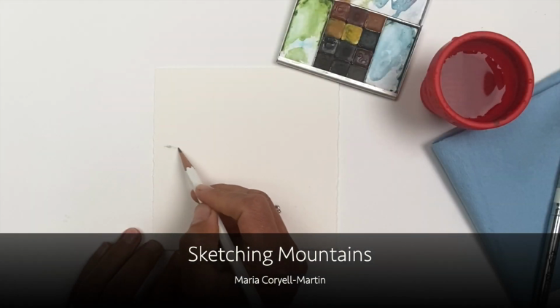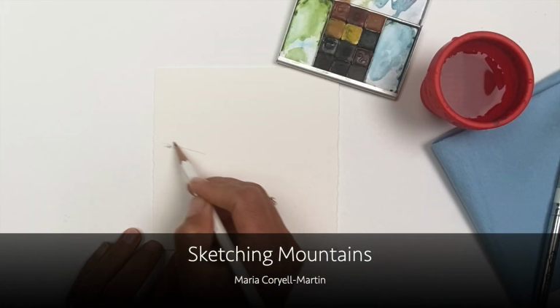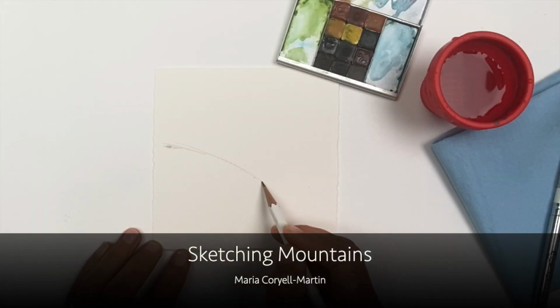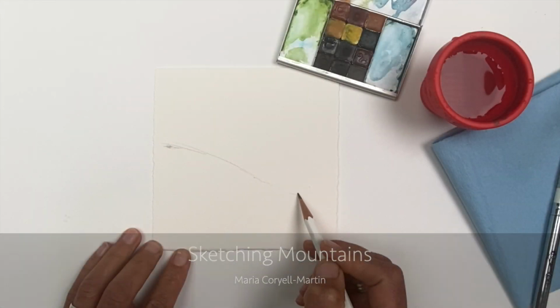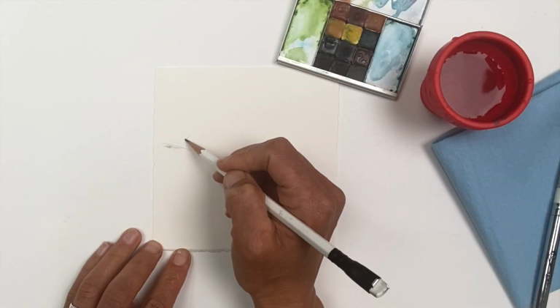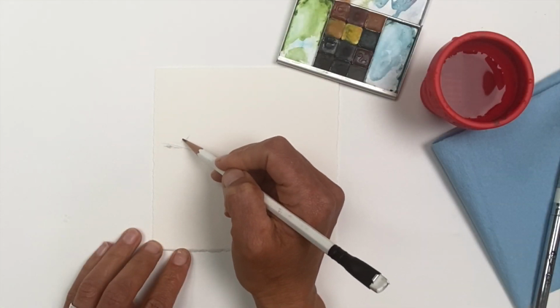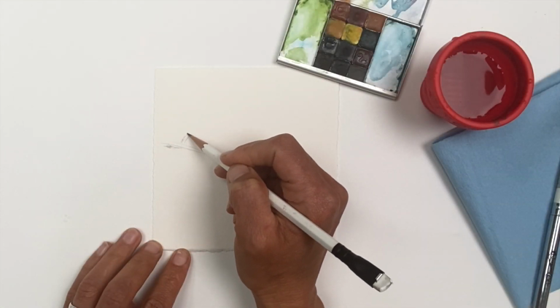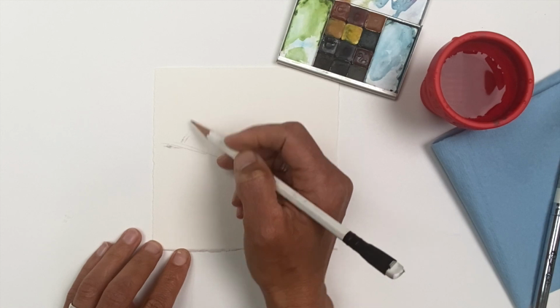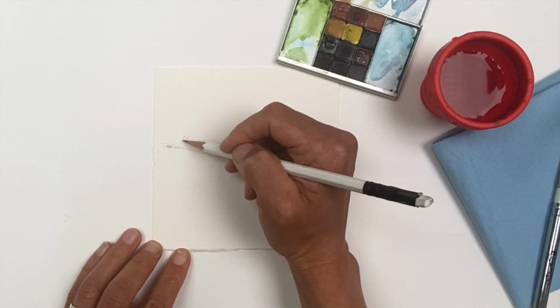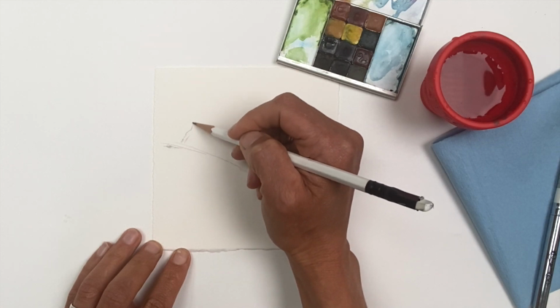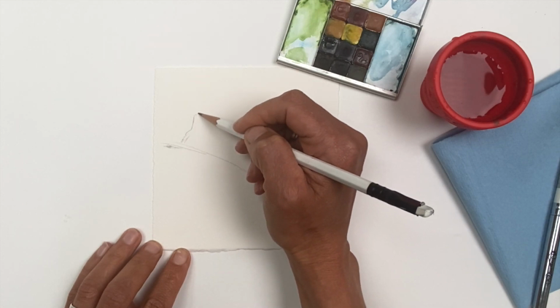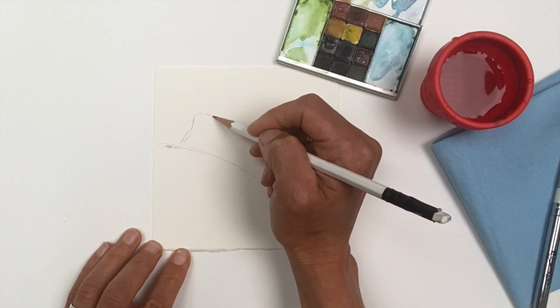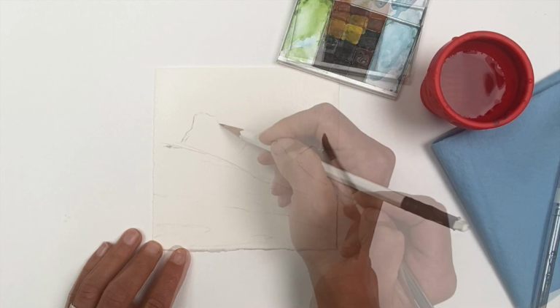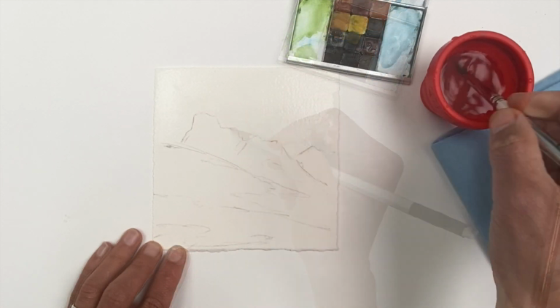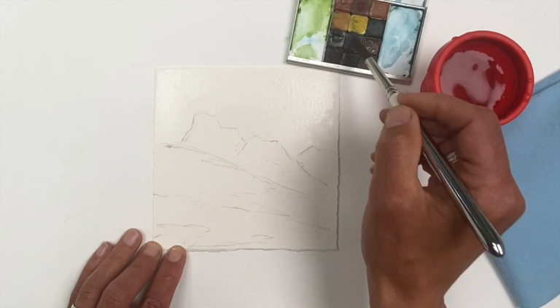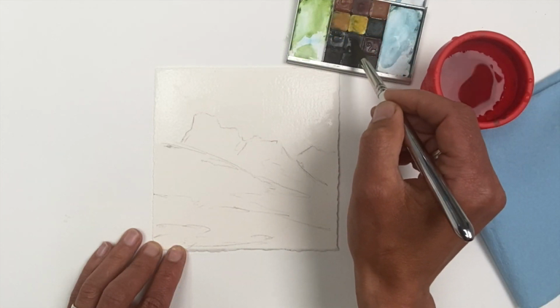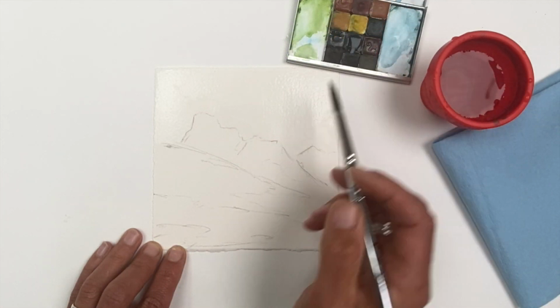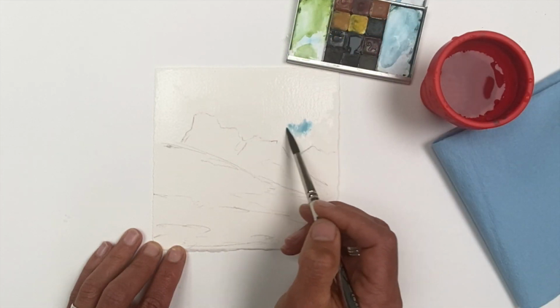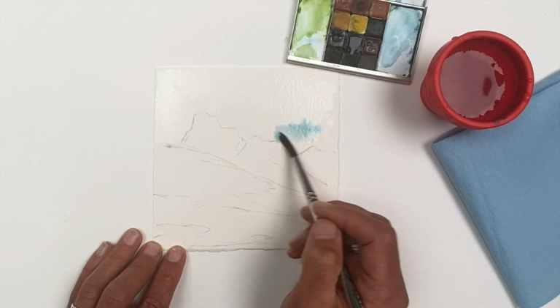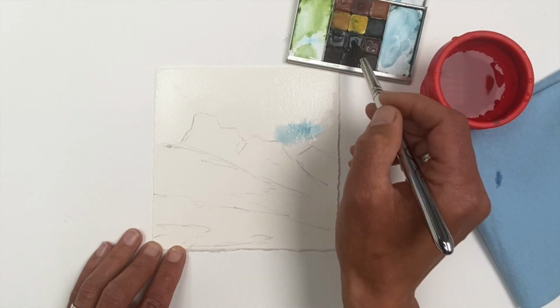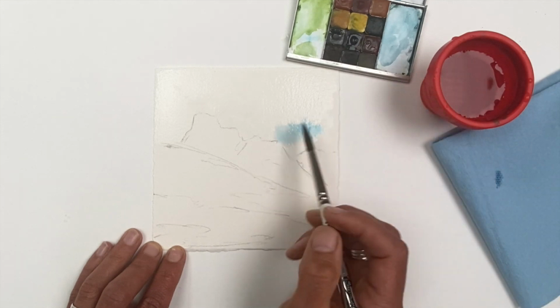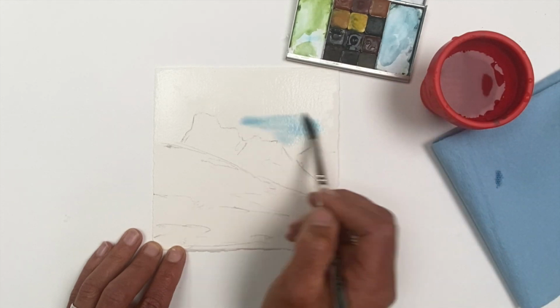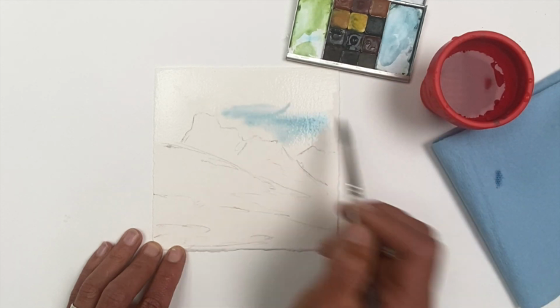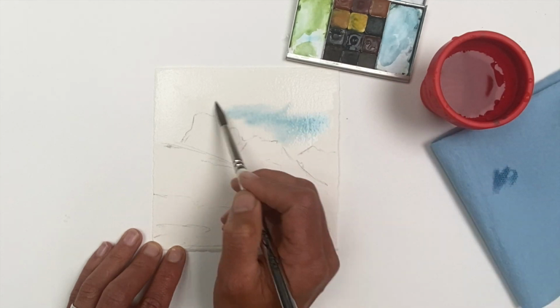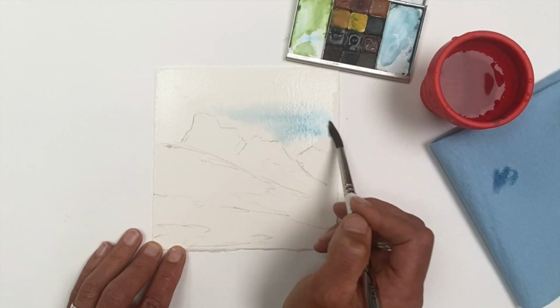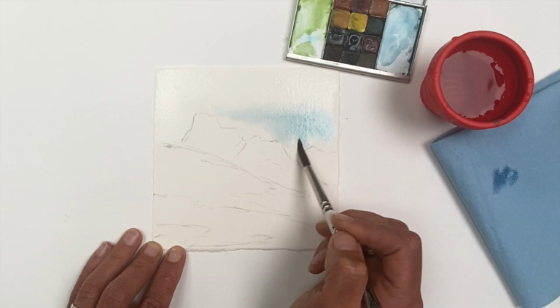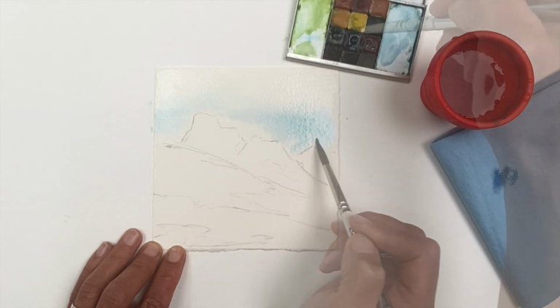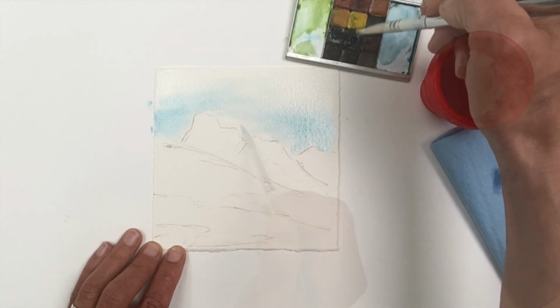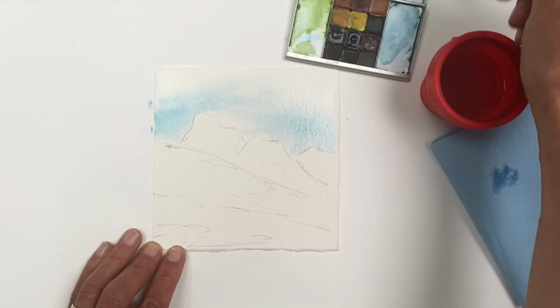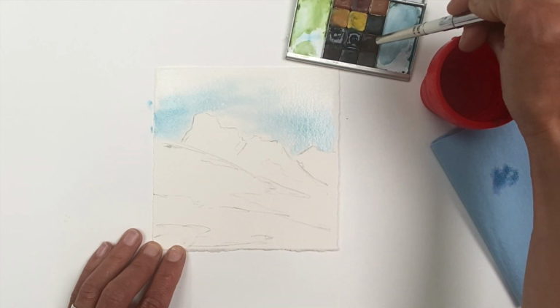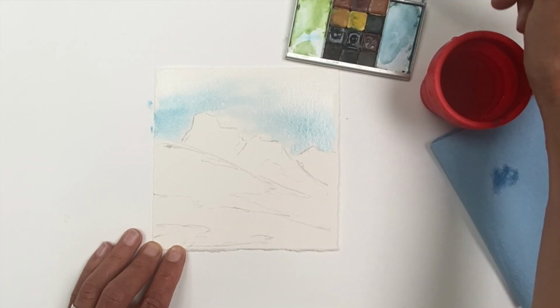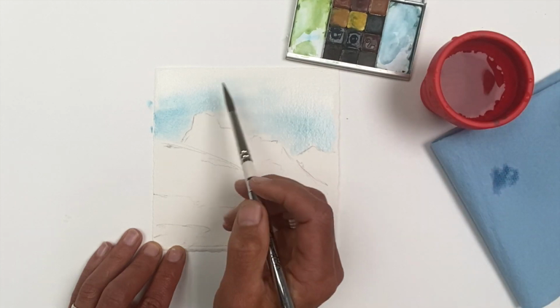In this demonstration, I'm using the Skechers Set palette by Greenleaf and Blueberry, their artisanal hand-mulled paints. I'm working from an image of Cutthroat Pass from the North Cascades Mountains in Washington State.